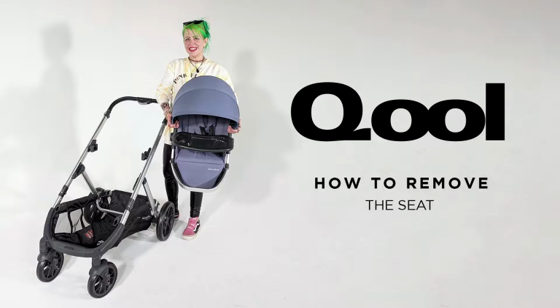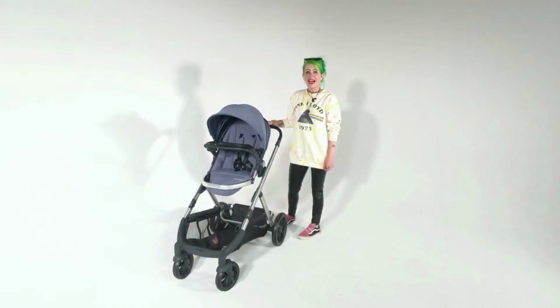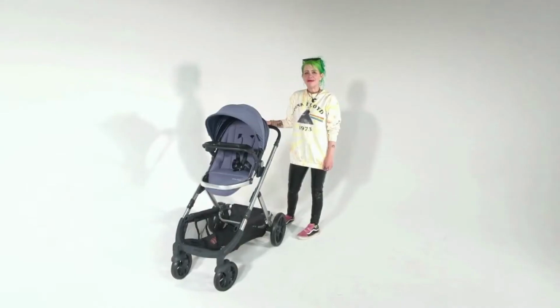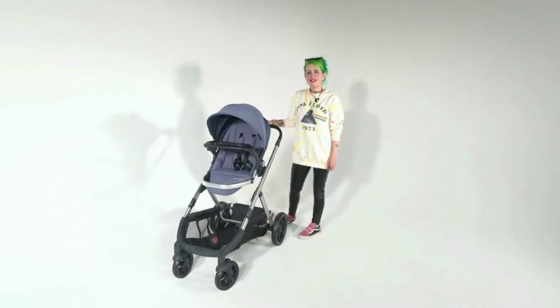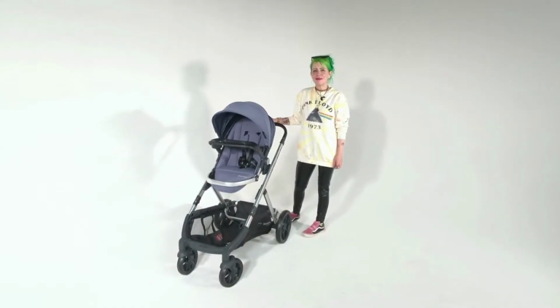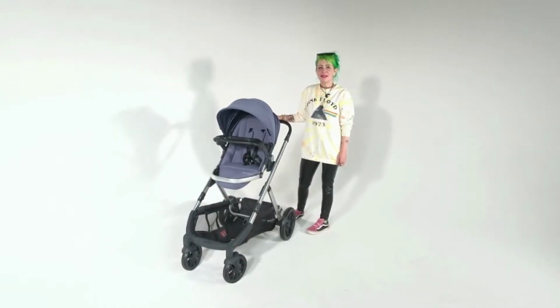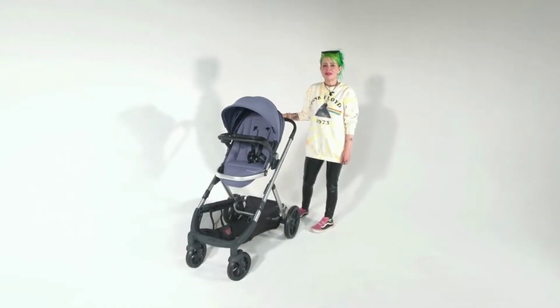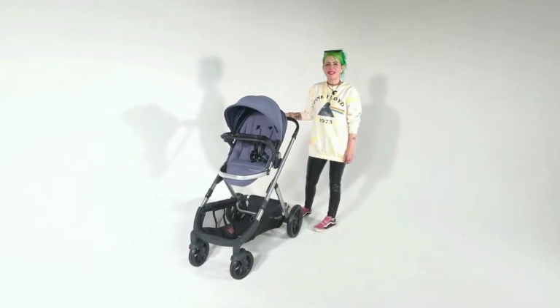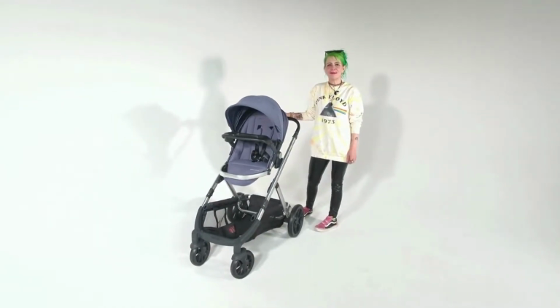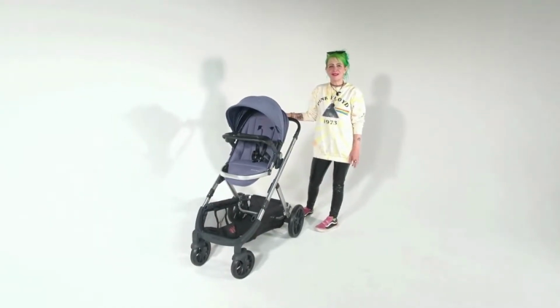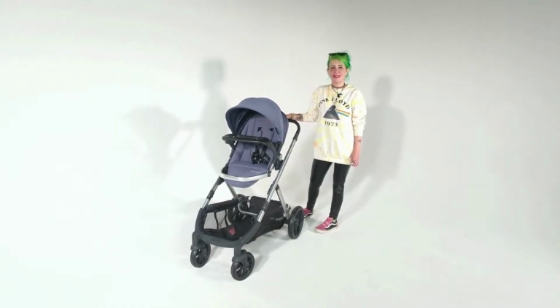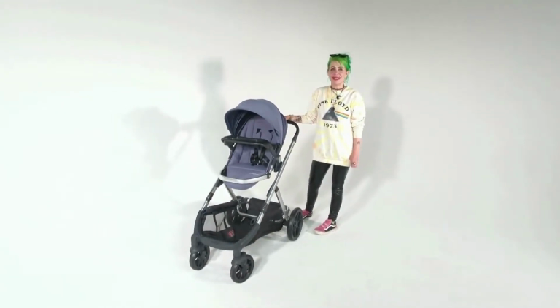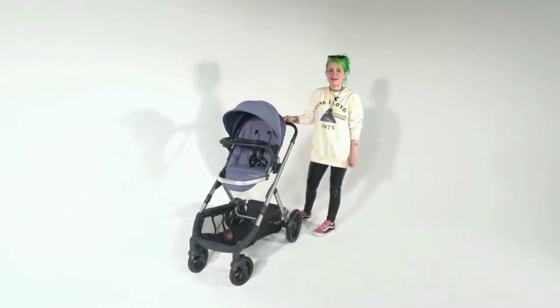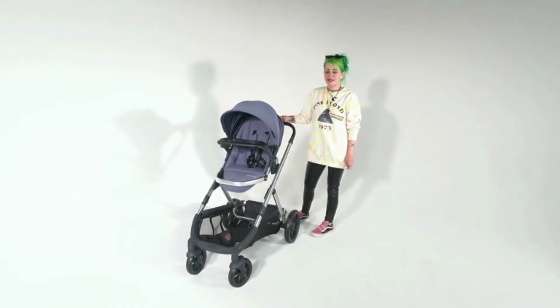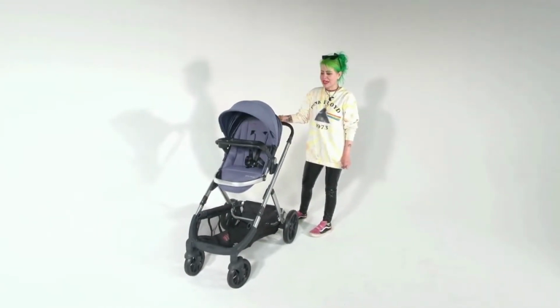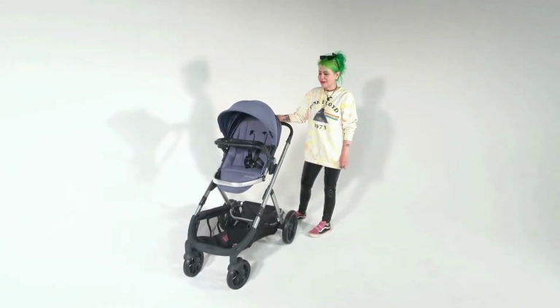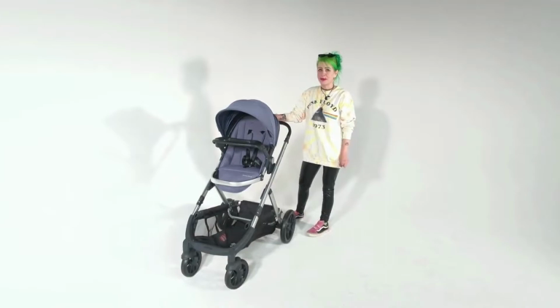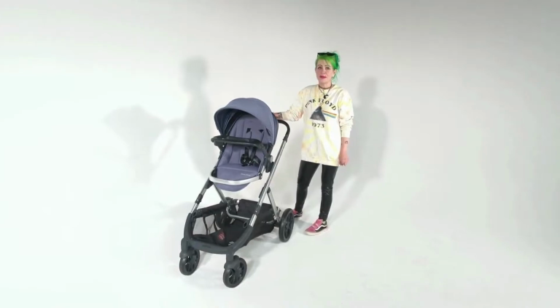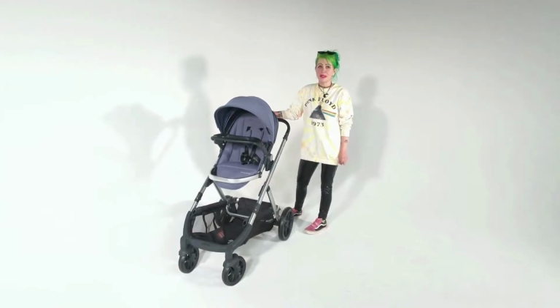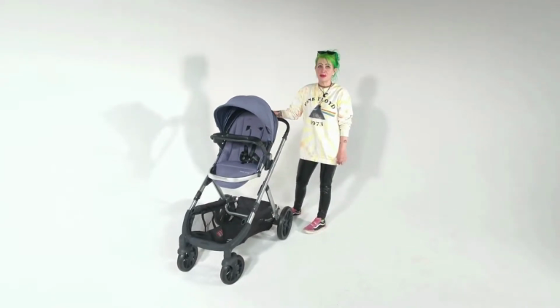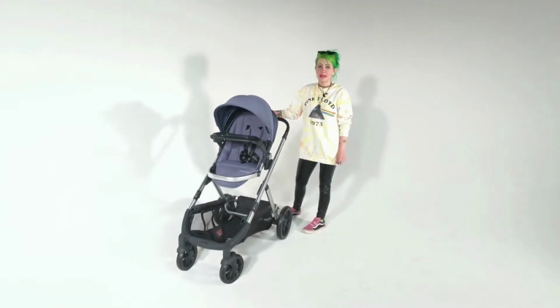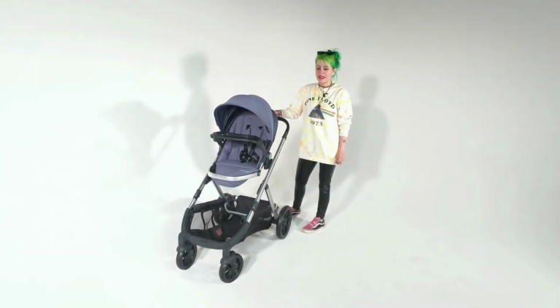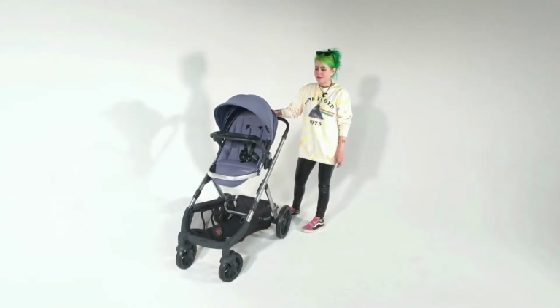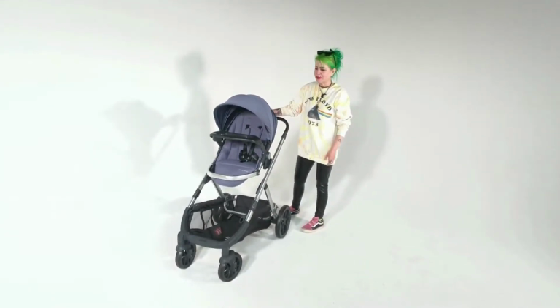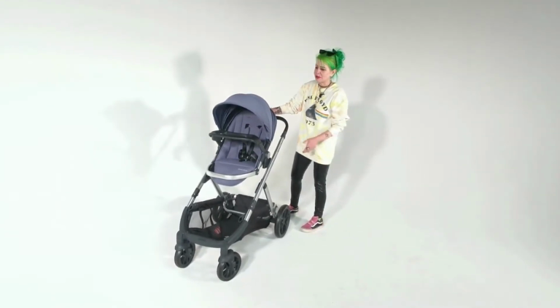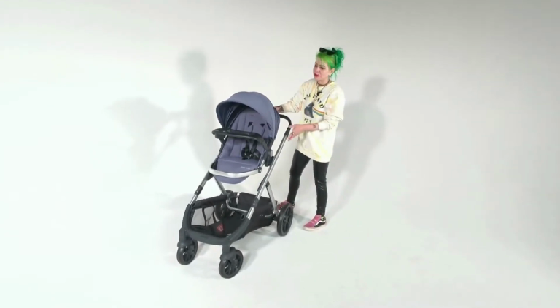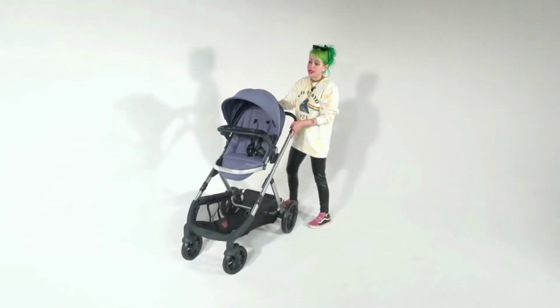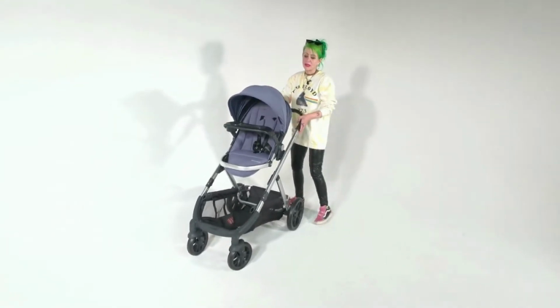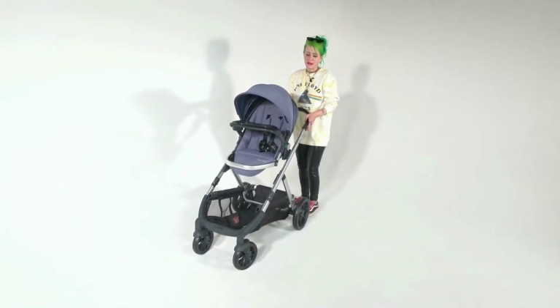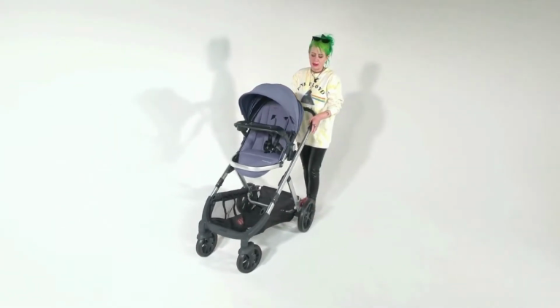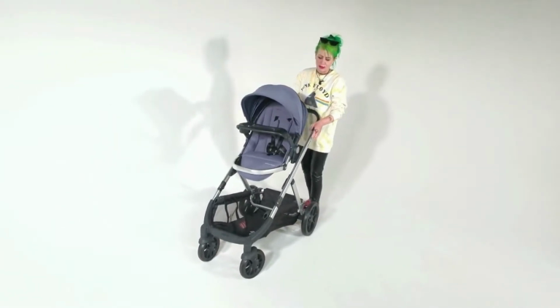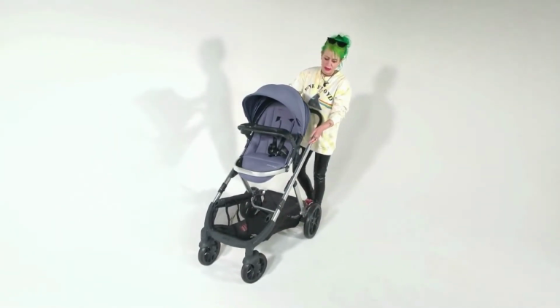Hi, I'm Rachel from Doobie customer service, and today I'm going to show you how to remove the cool seat off of your new Doobie cool stroller.